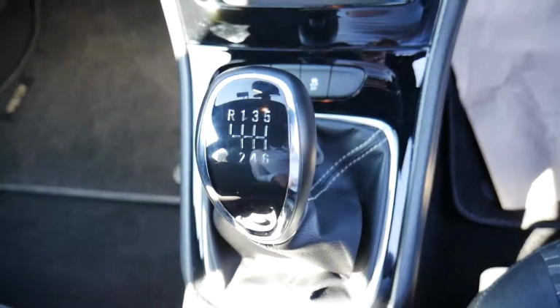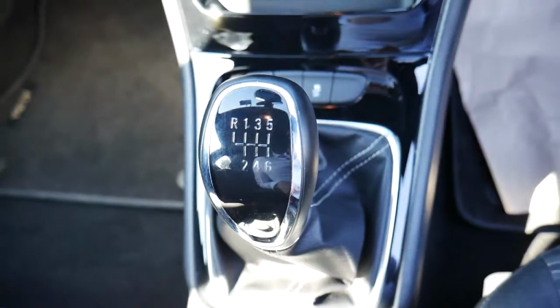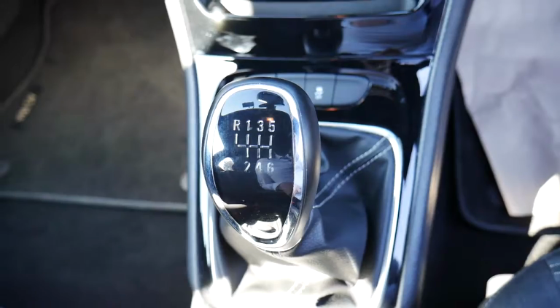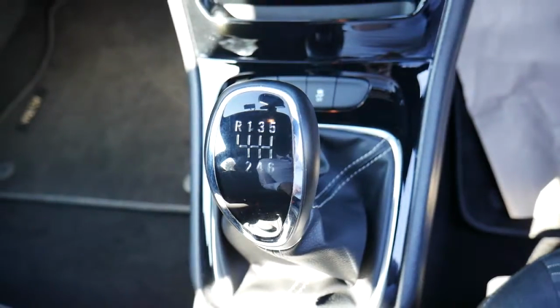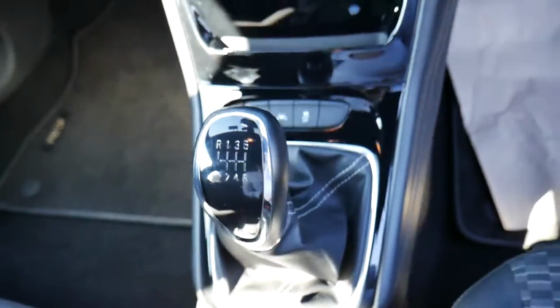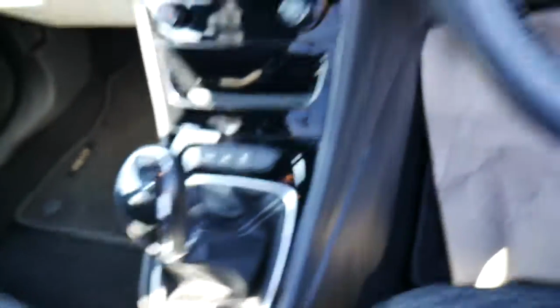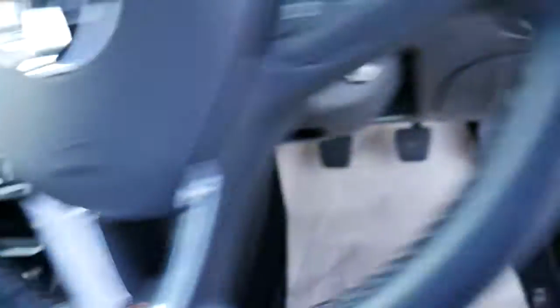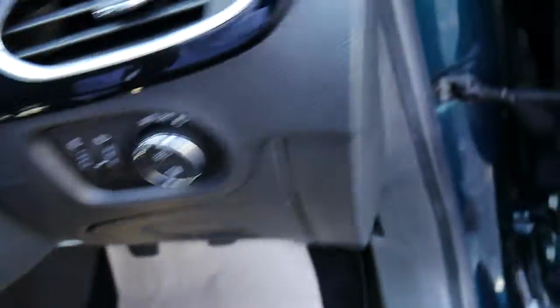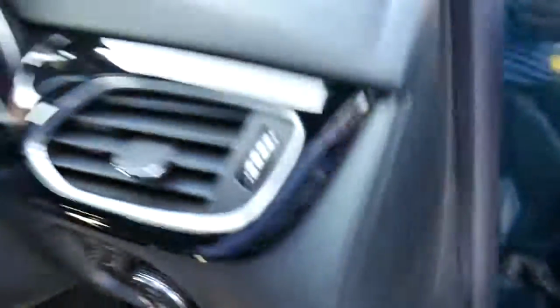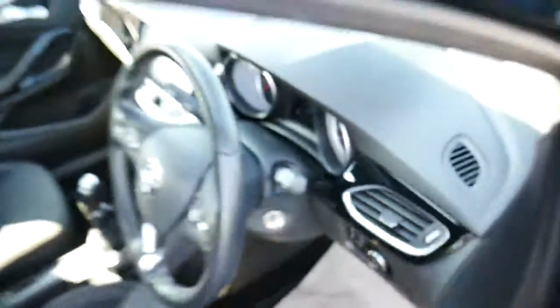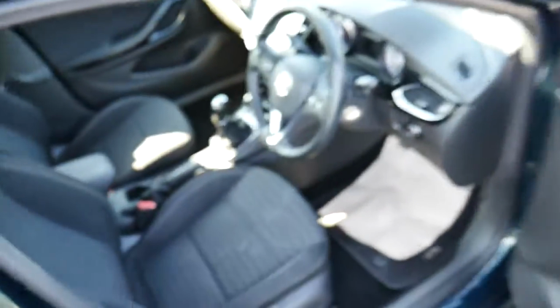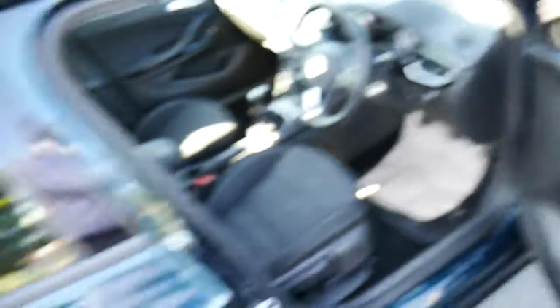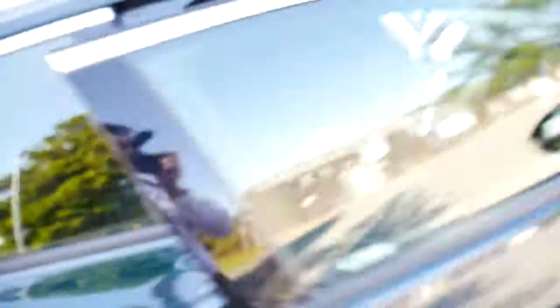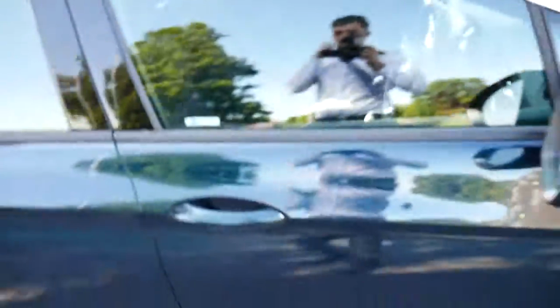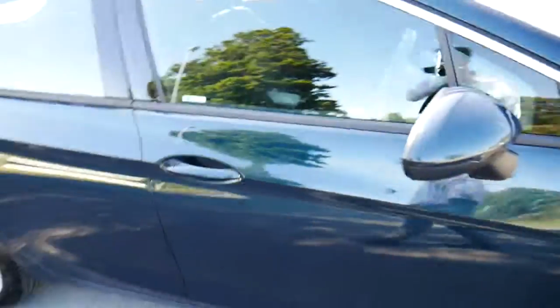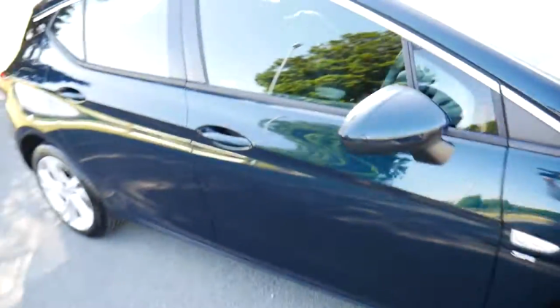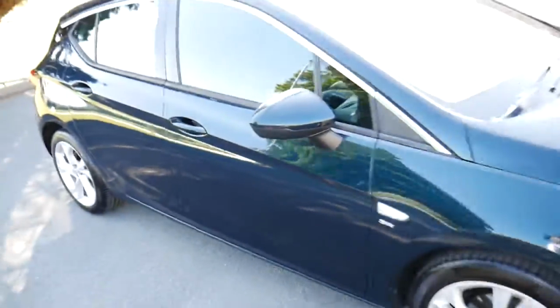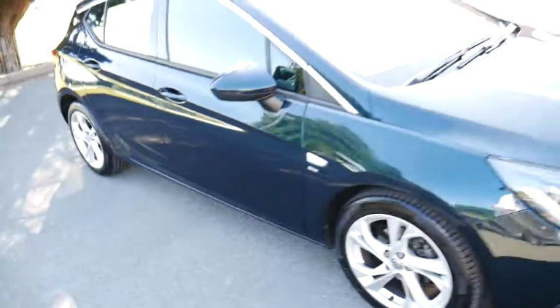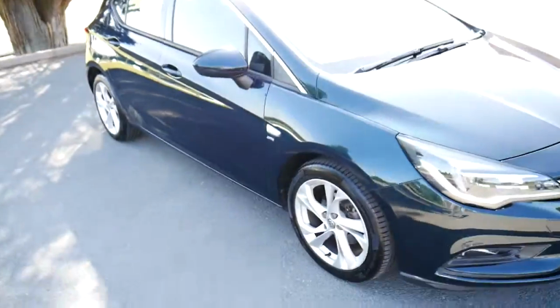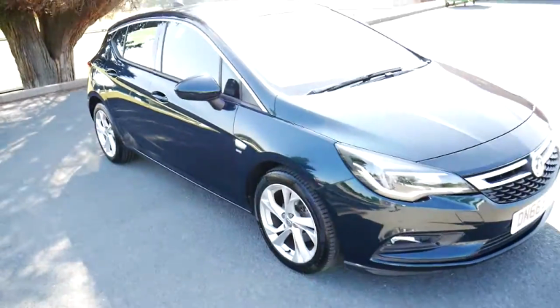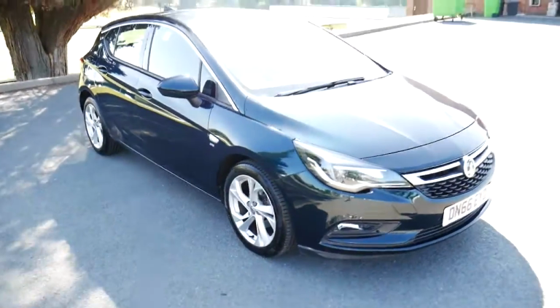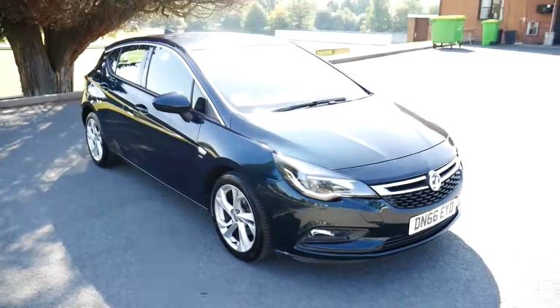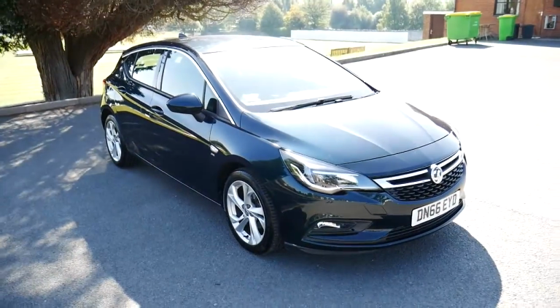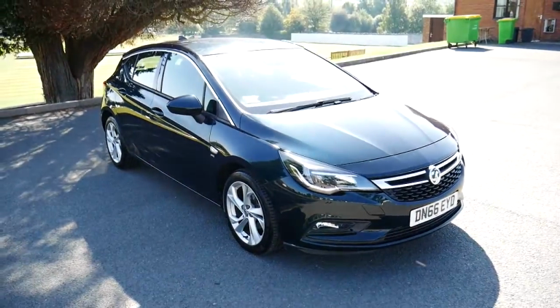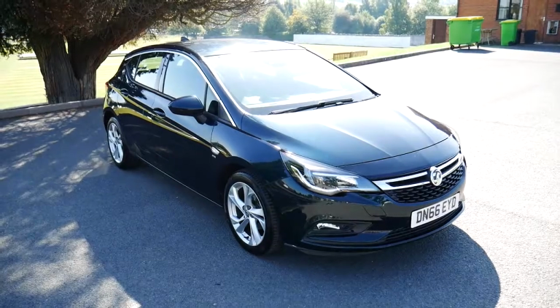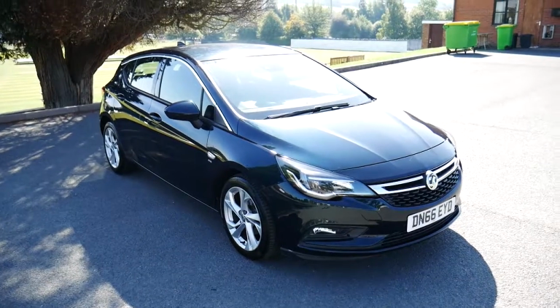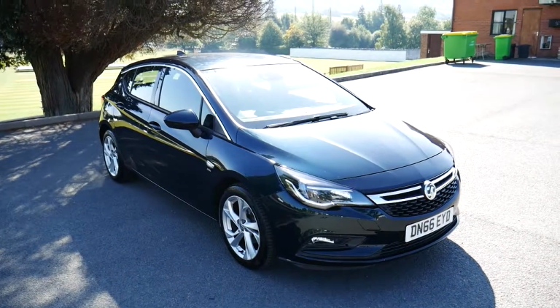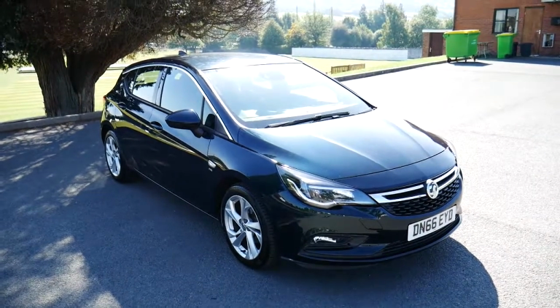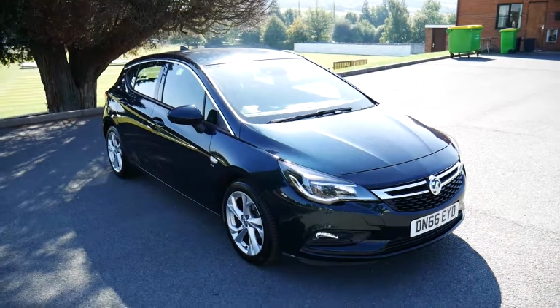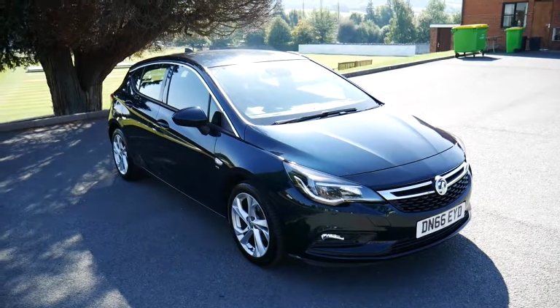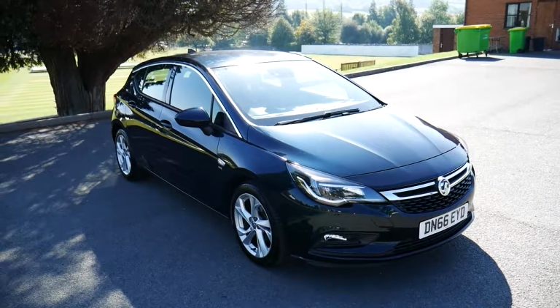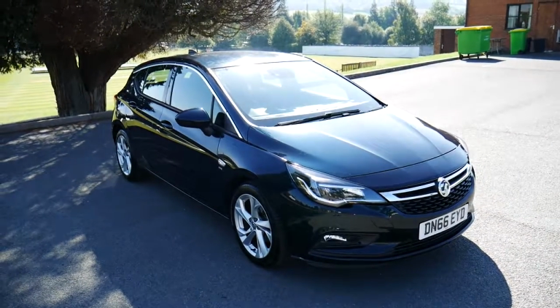And of course there is the six-speed manual gearbox shifter there. This has been the Vauxhall Astra we have here in stock. For more information please visit us at JT Hughes Newtown.